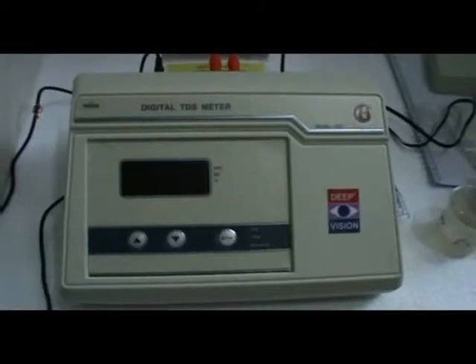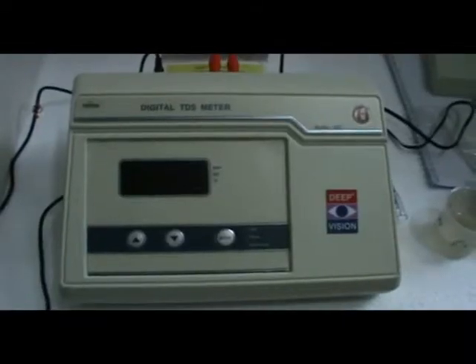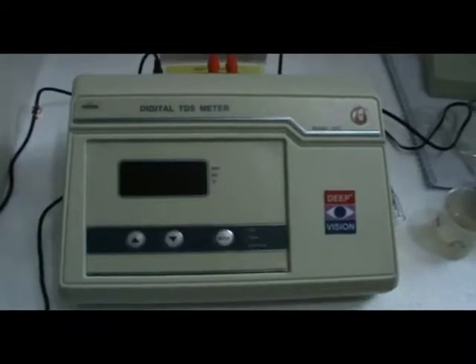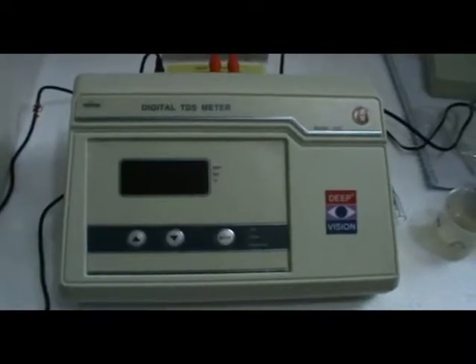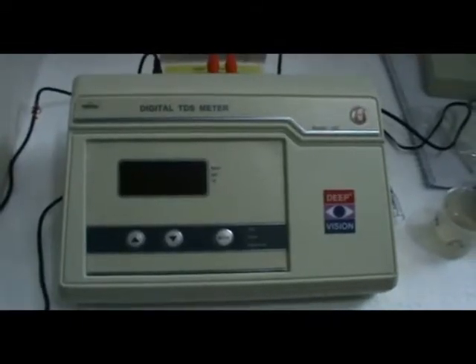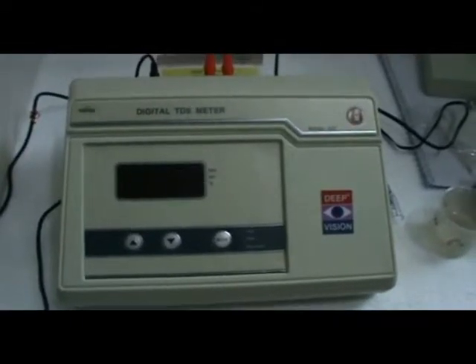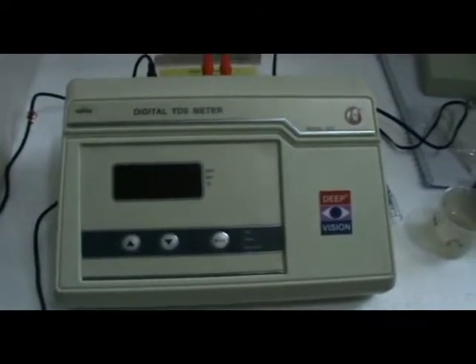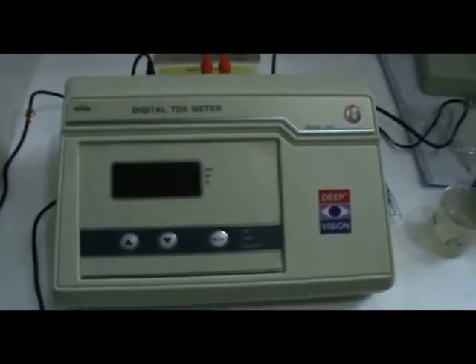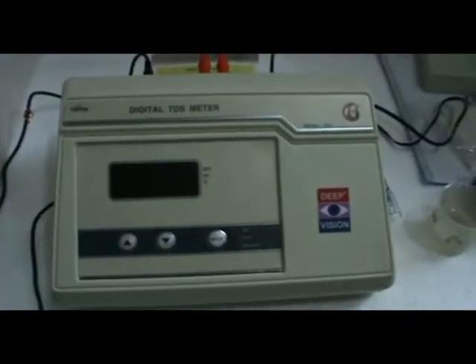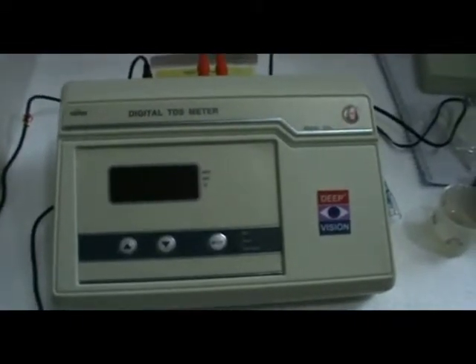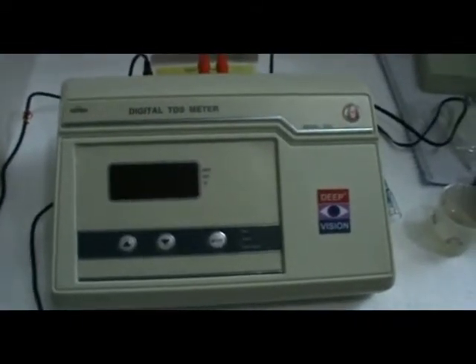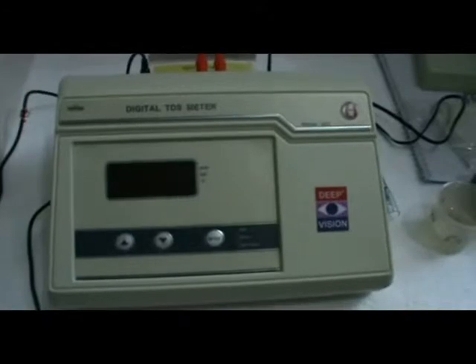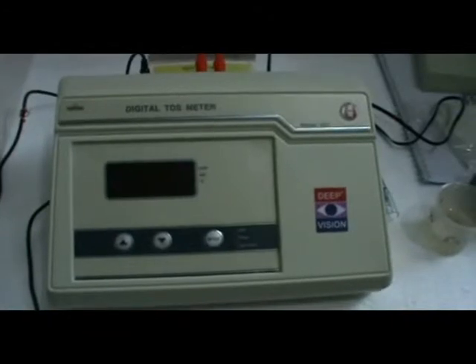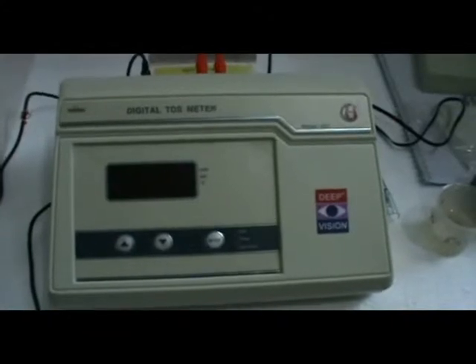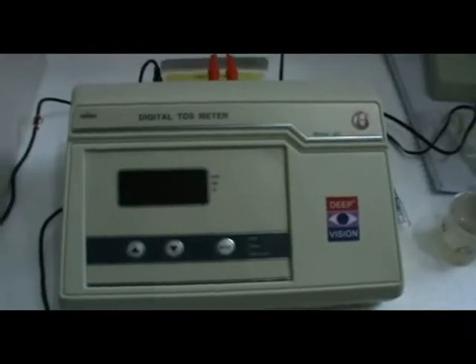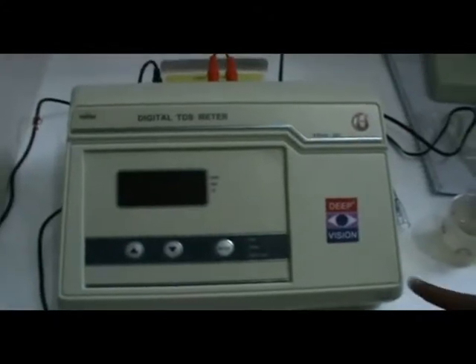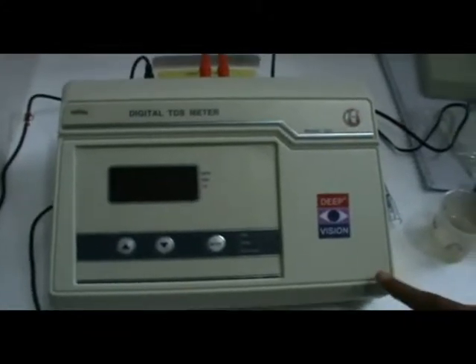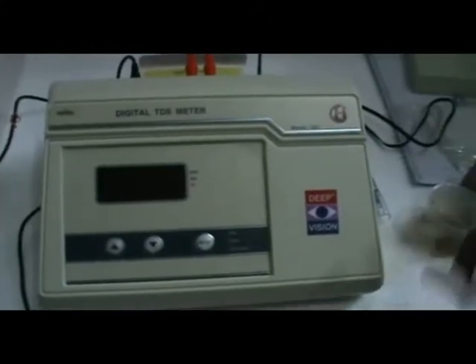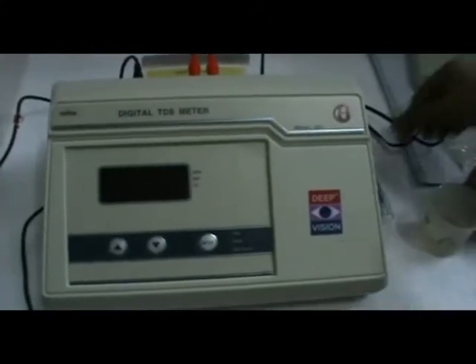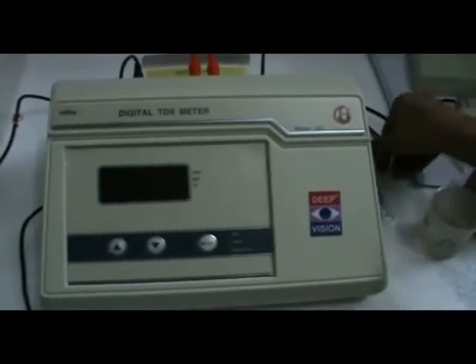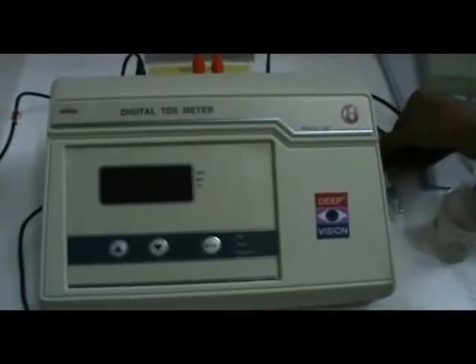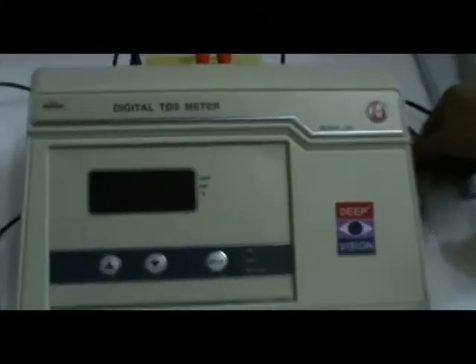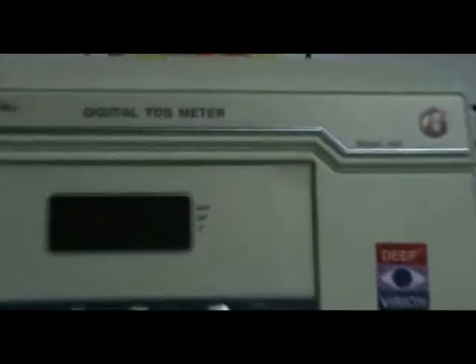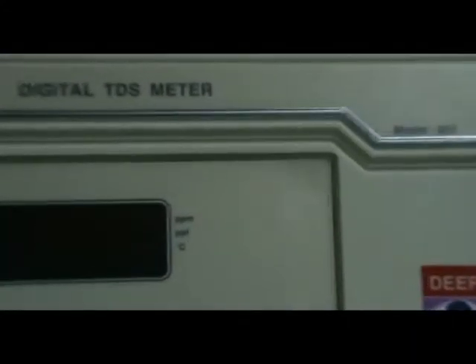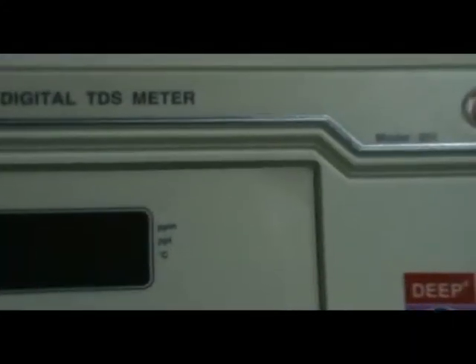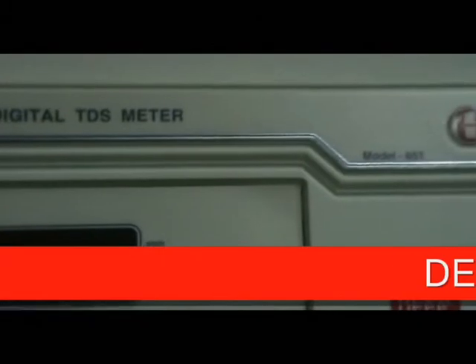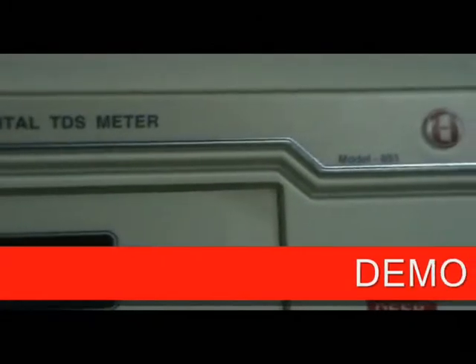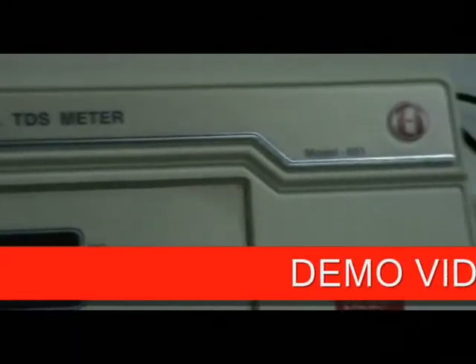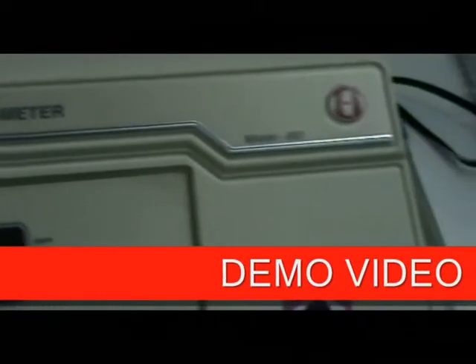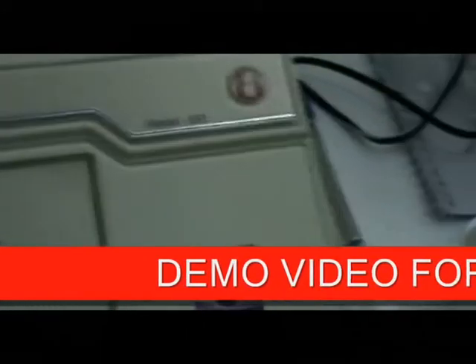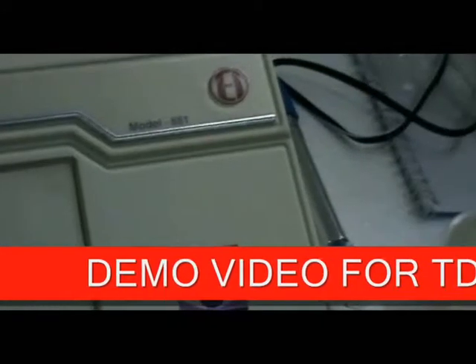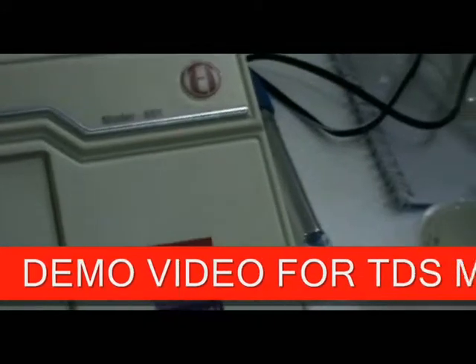Demonstration for the TDS measure model 651. Accessories include the TDS meter, TDS cell, electrode stand, dust cover, and instruction manual.